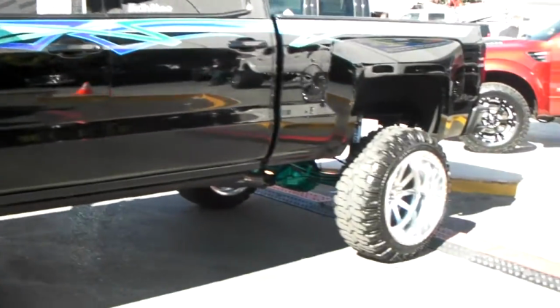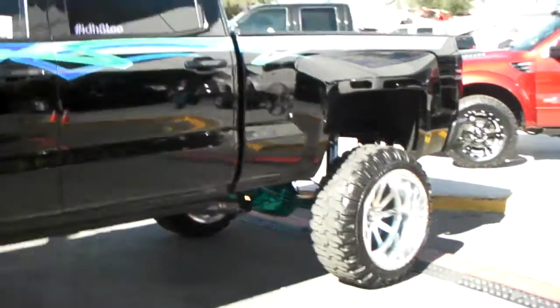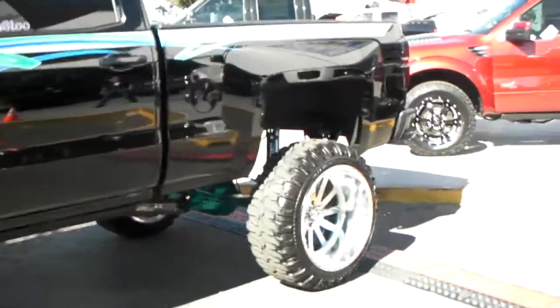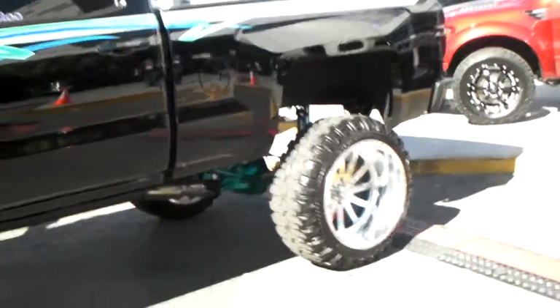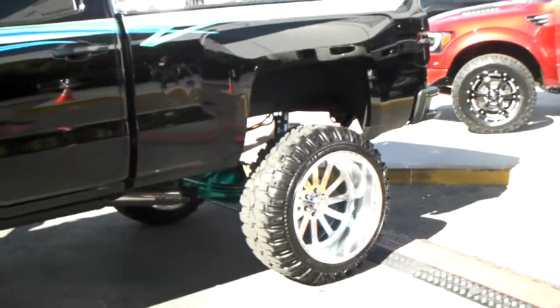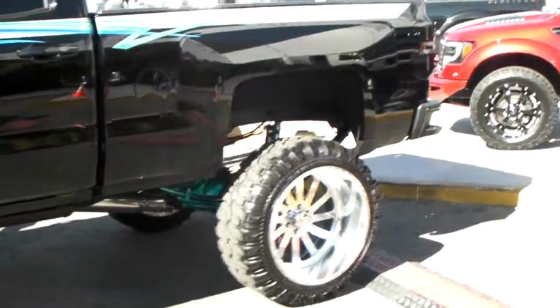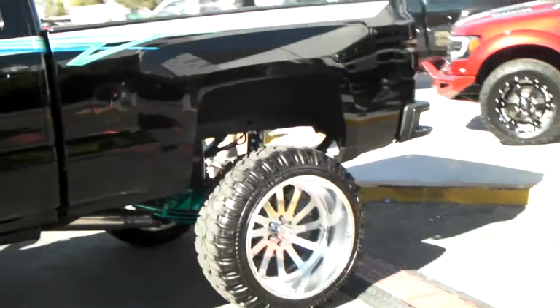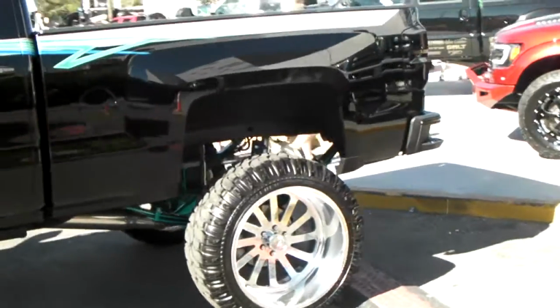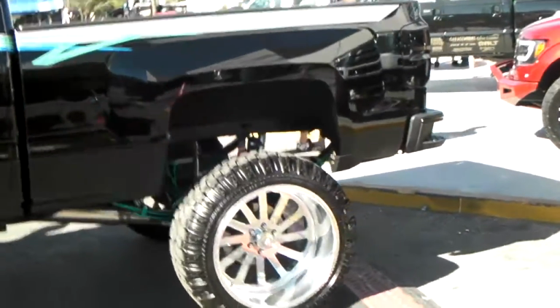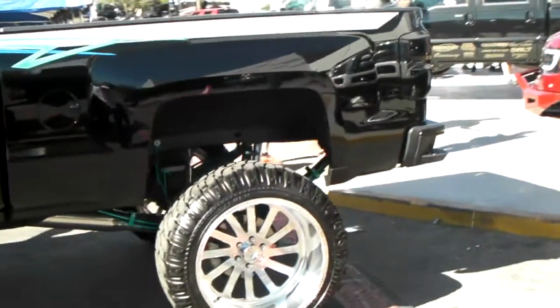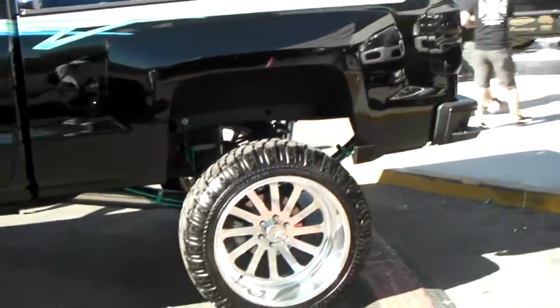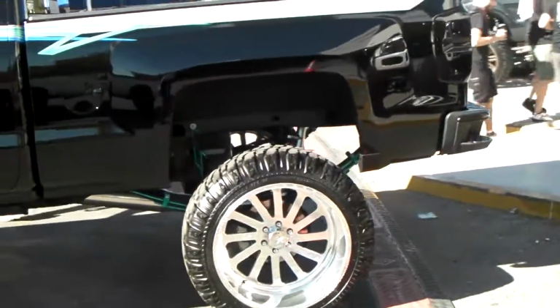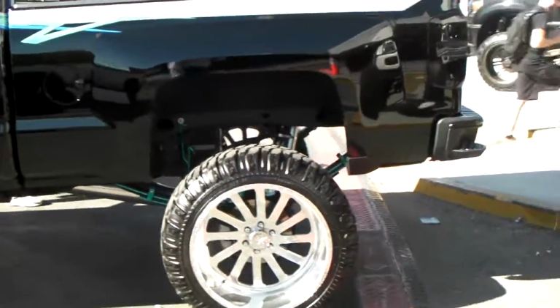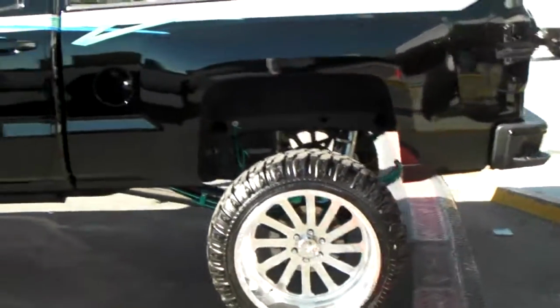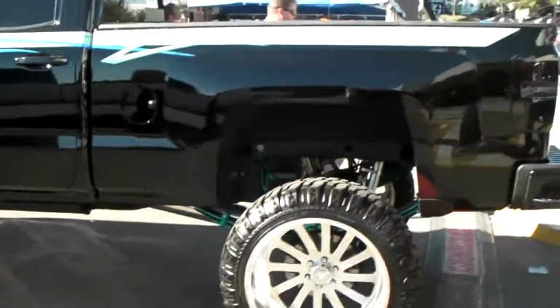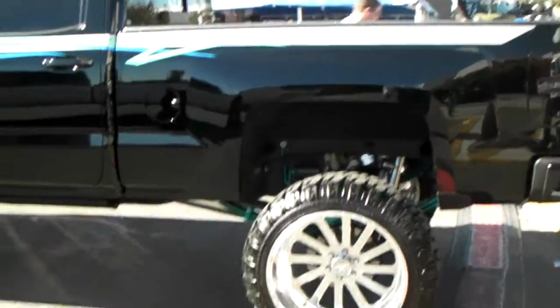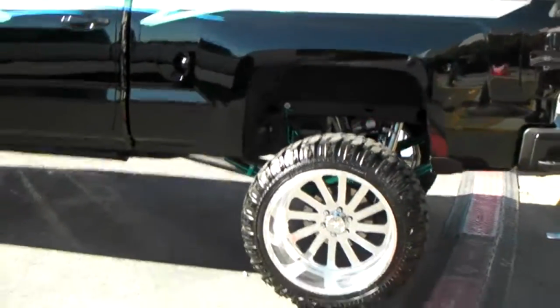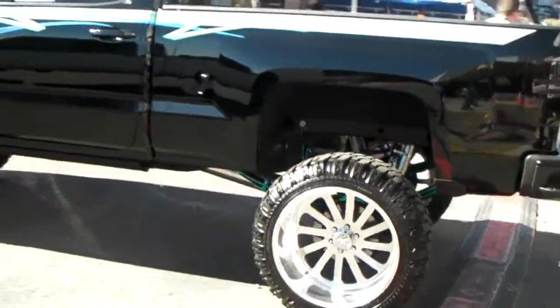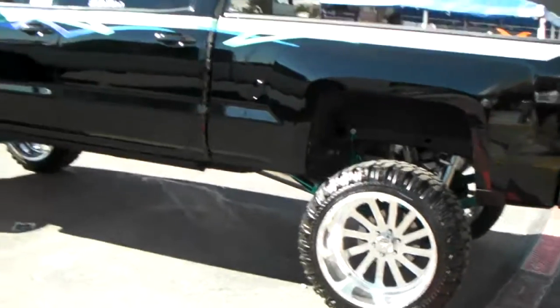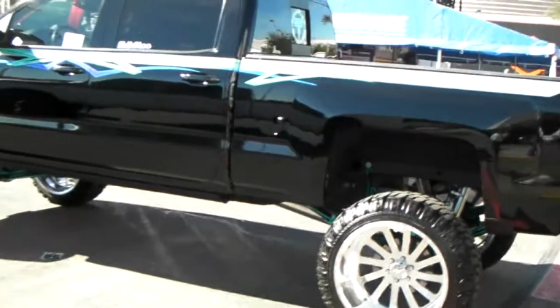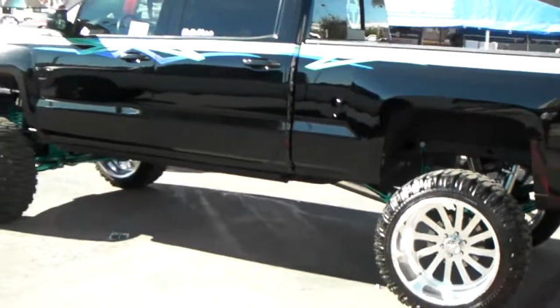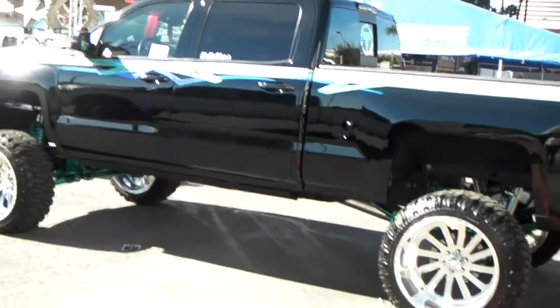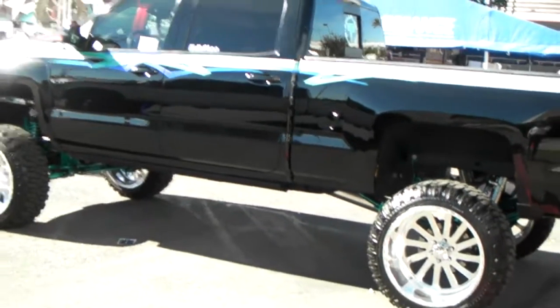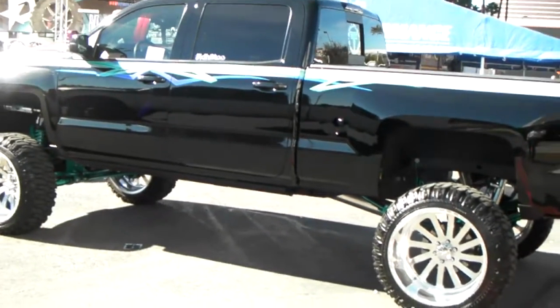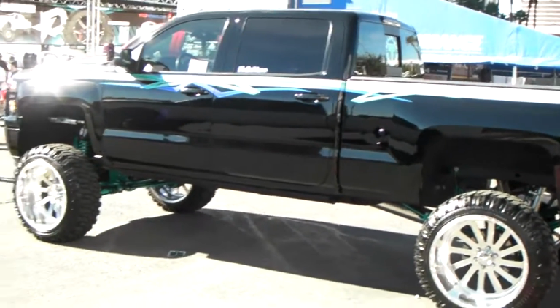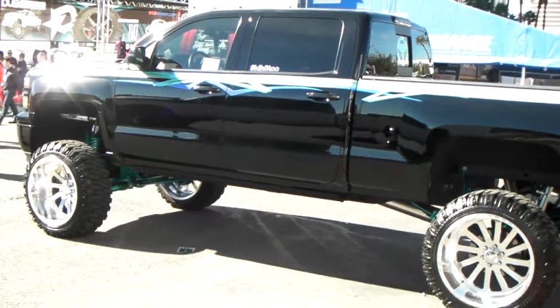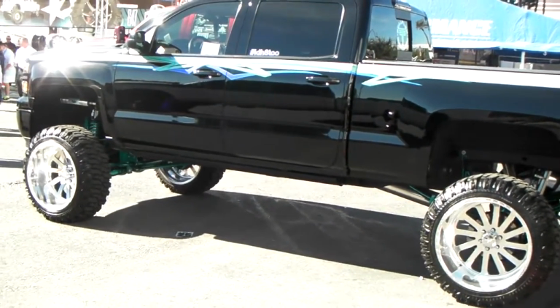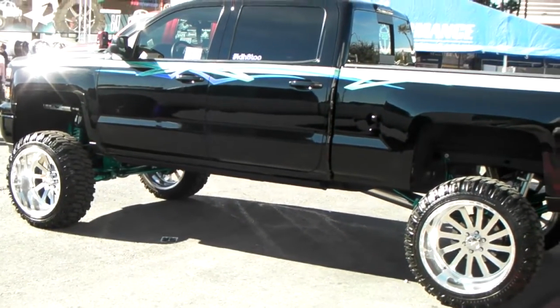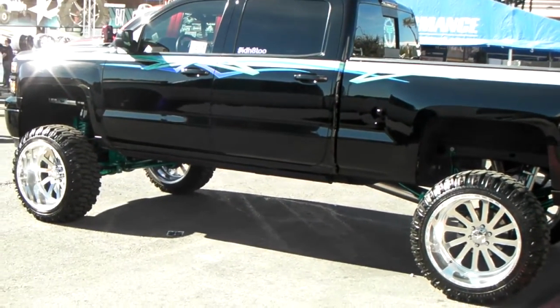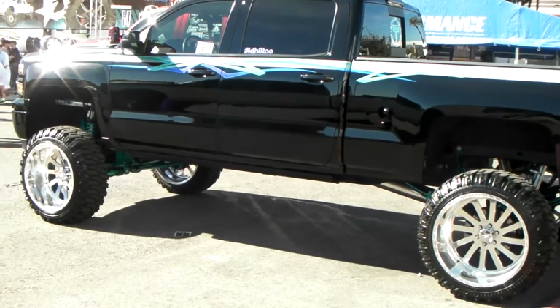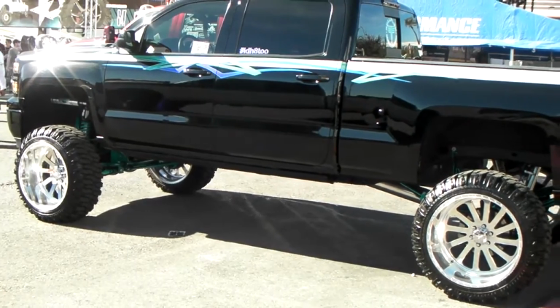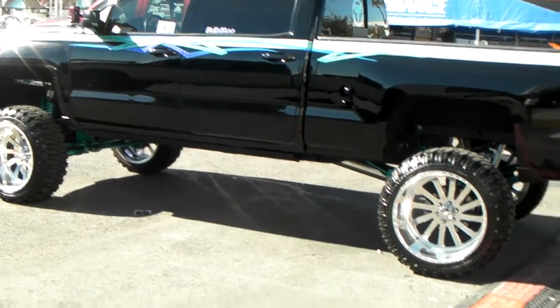You can find American Force wheels online at DesmondTires.com or call us at 877-544-8473 for some of the best prices you'll find on American Force wheels anywhere. This is your boy KB from DesmondTiresTV, signing on.